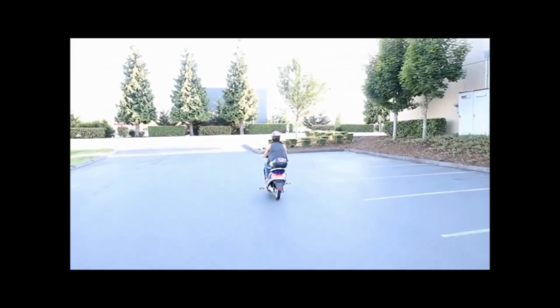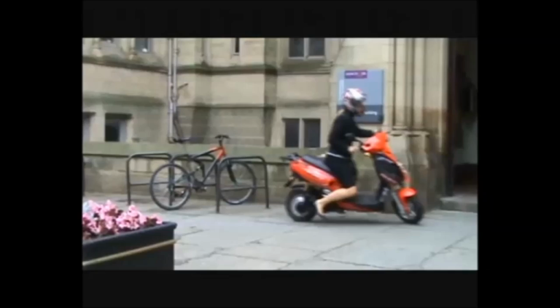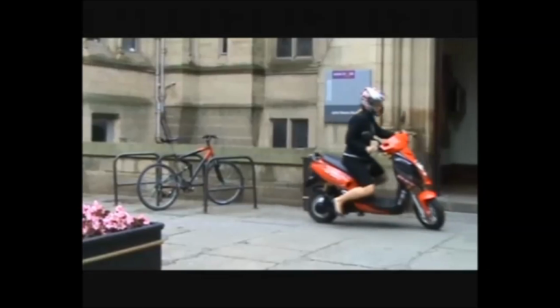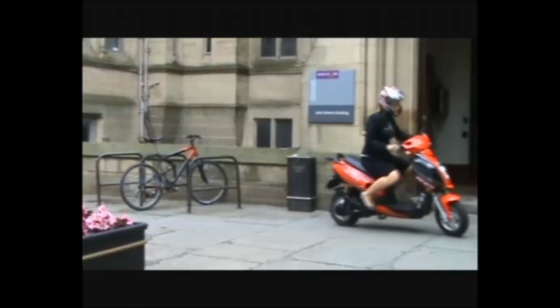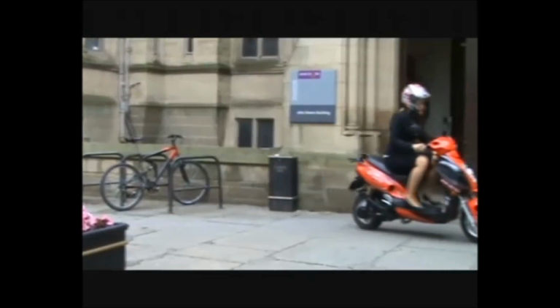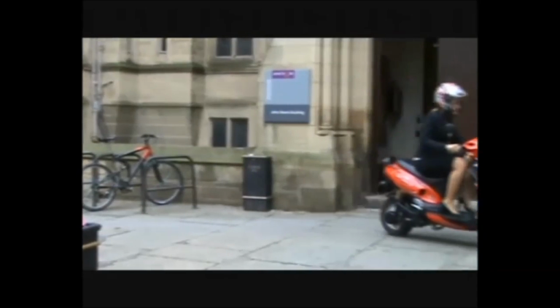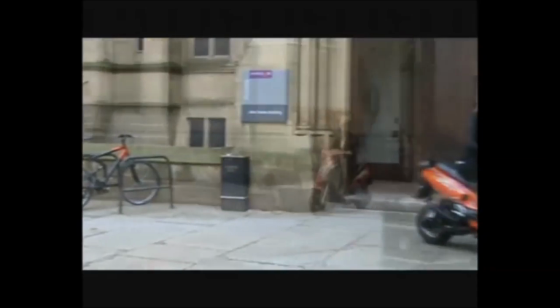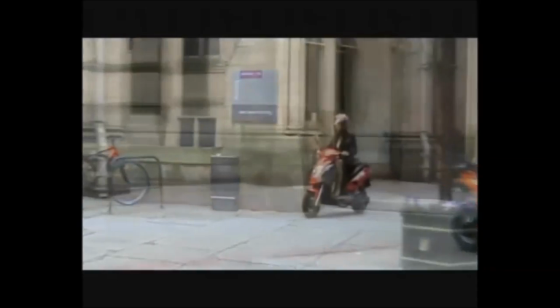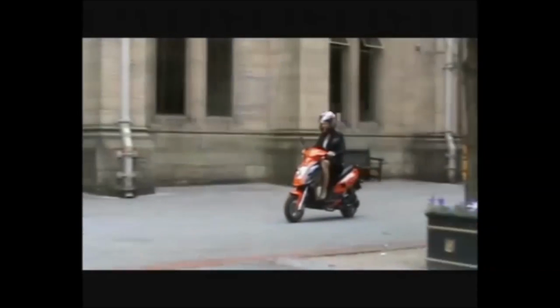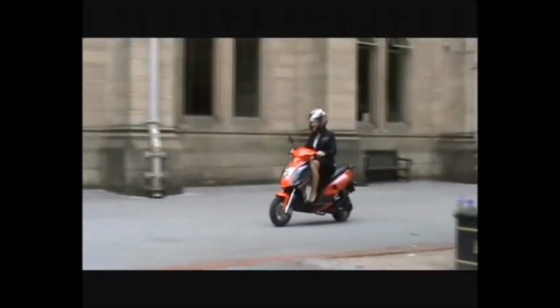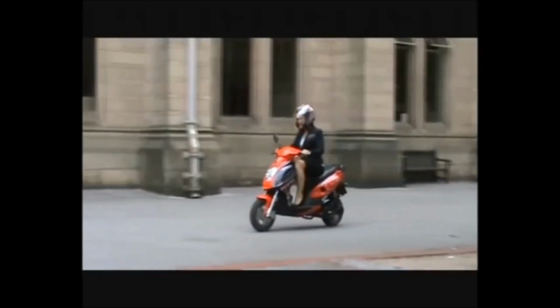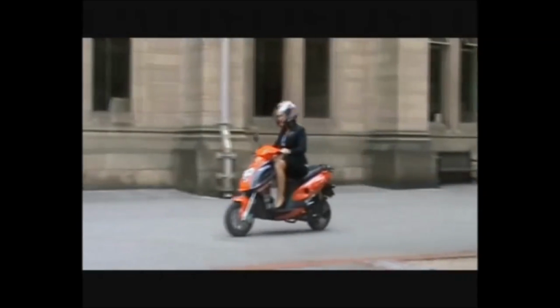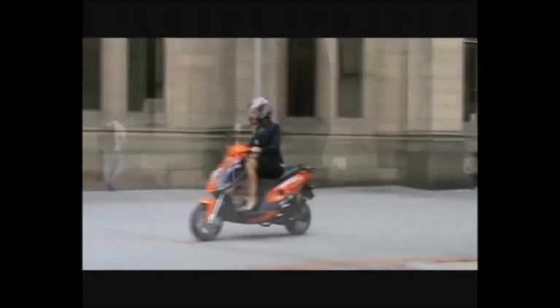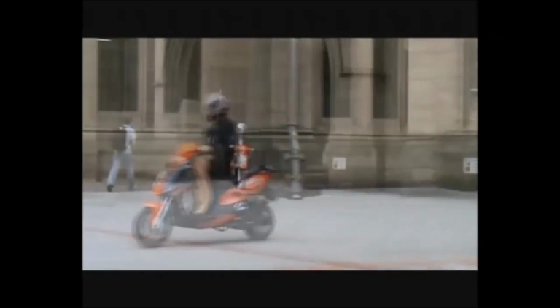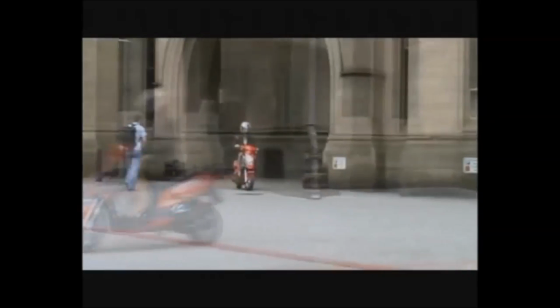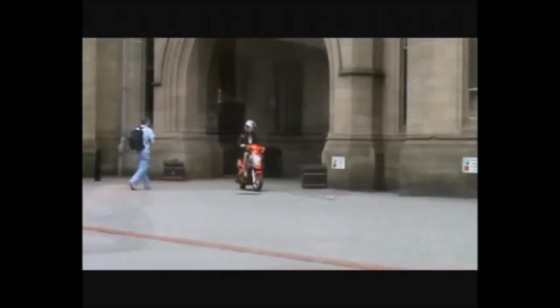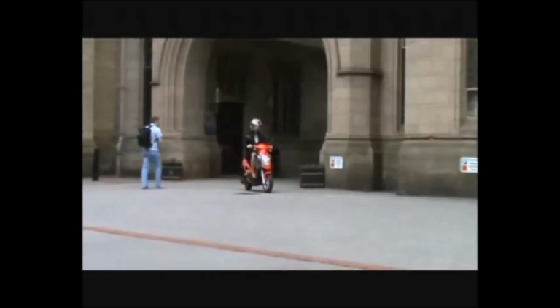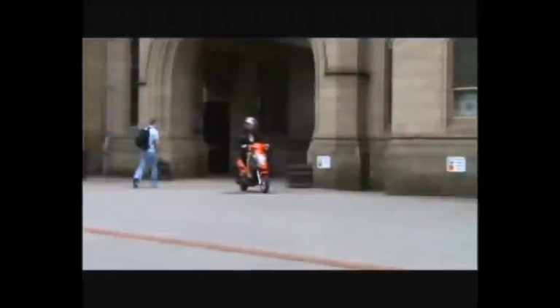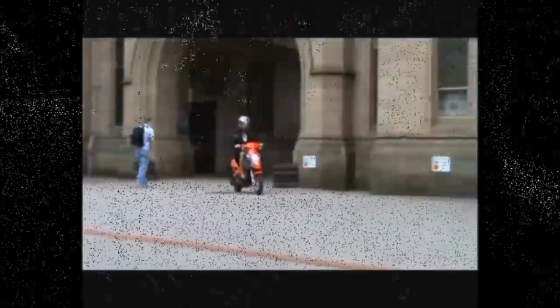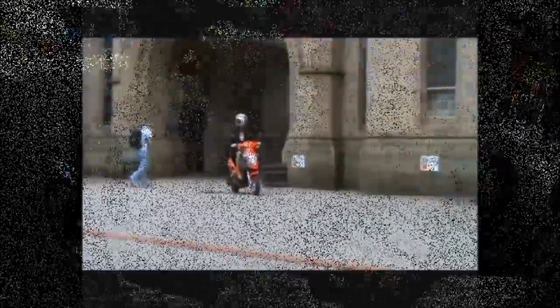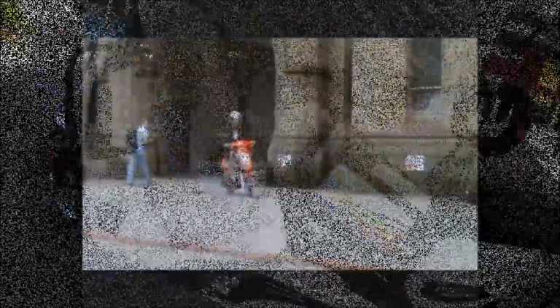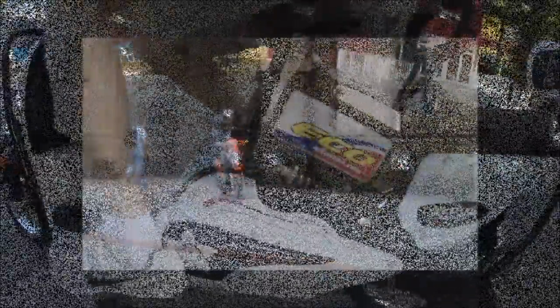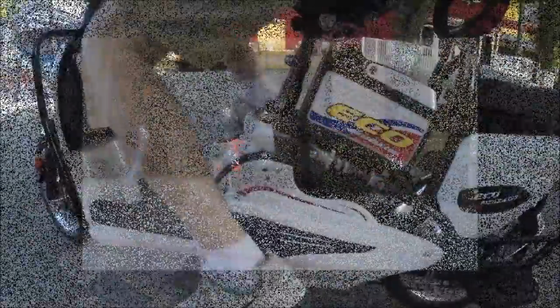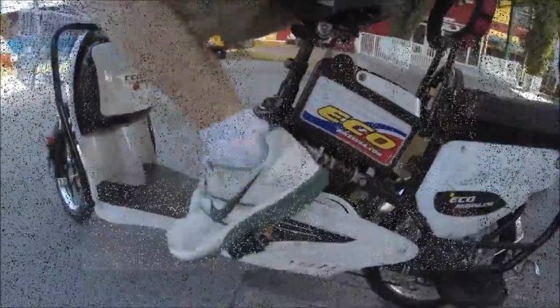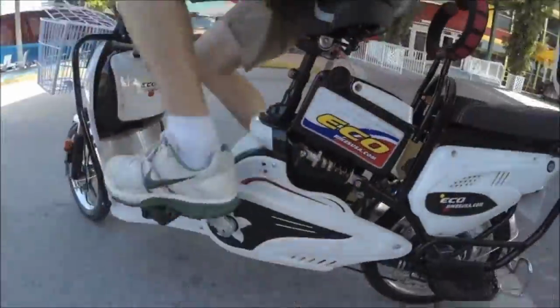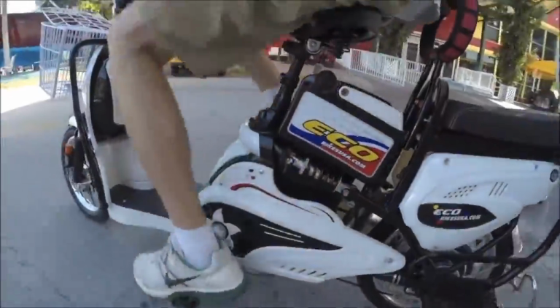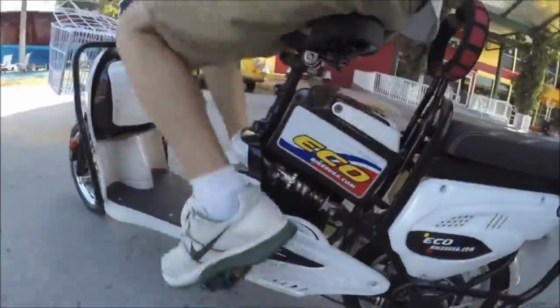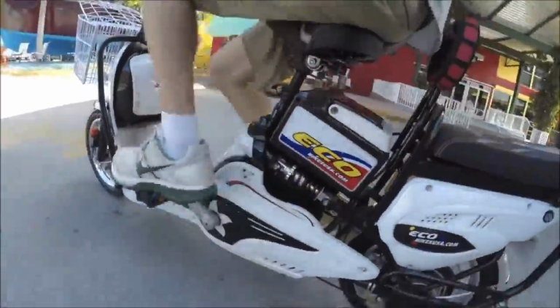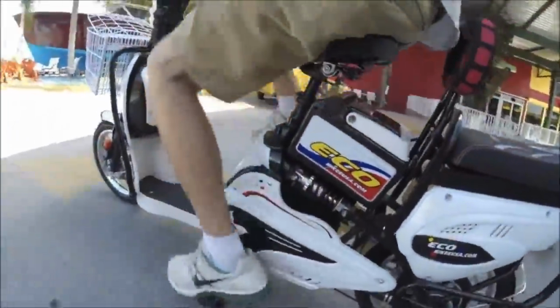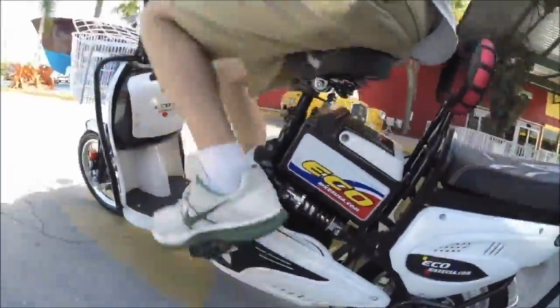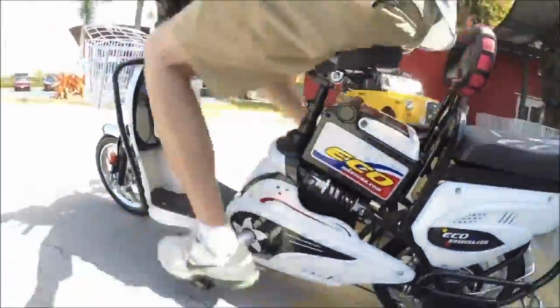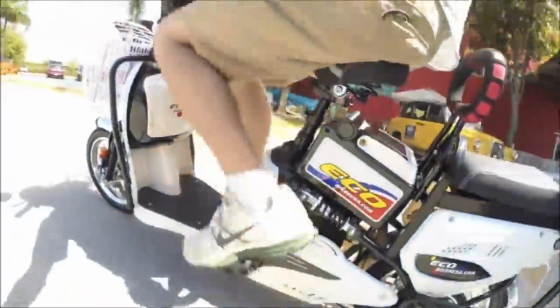They're inexpensive; they cost next to nothing to drive and require no license or registration. However, they're very limited and not much fun.